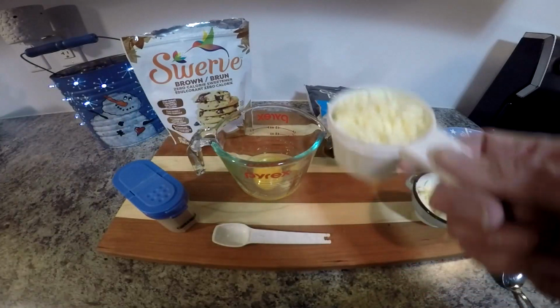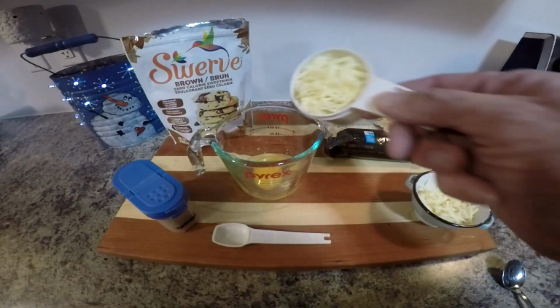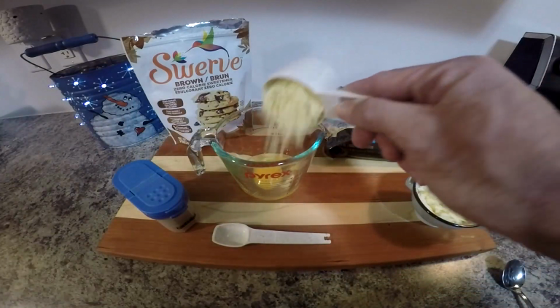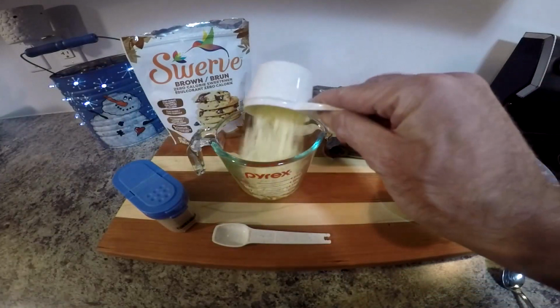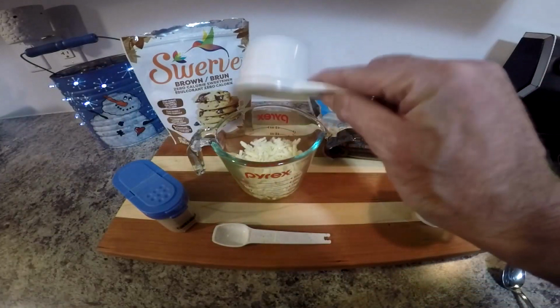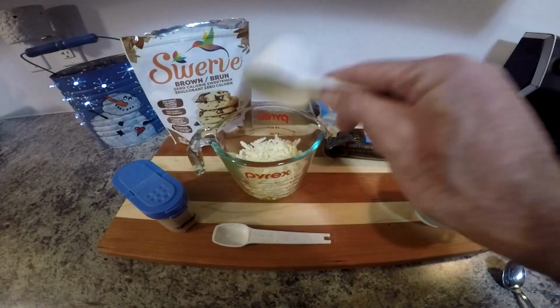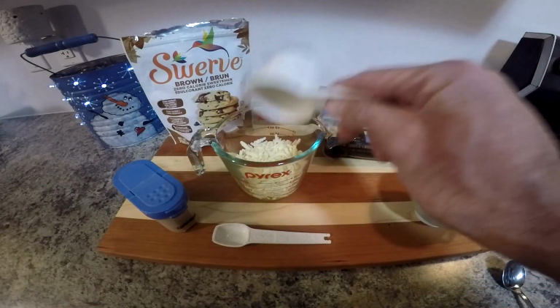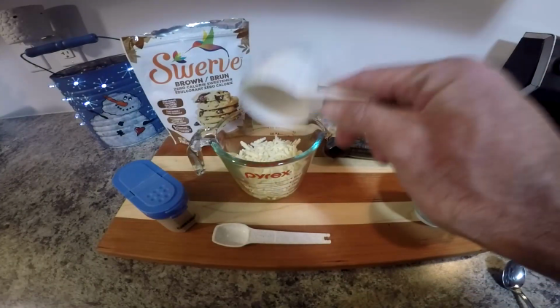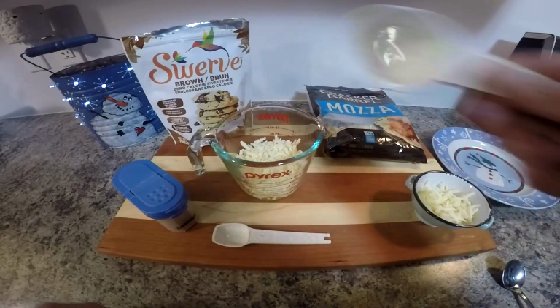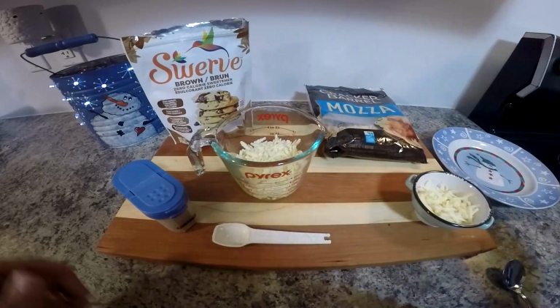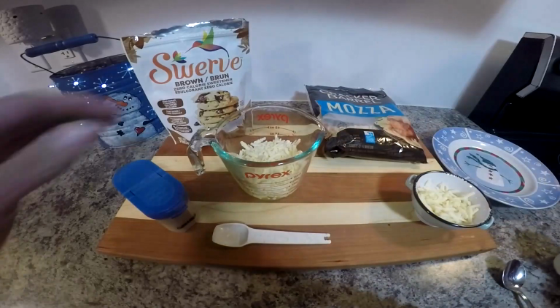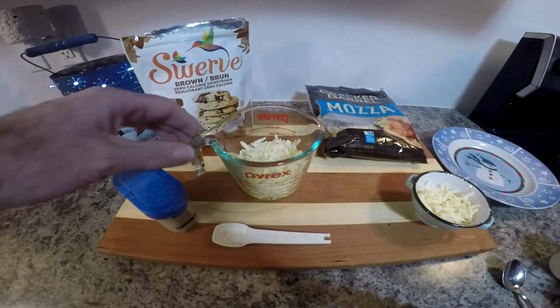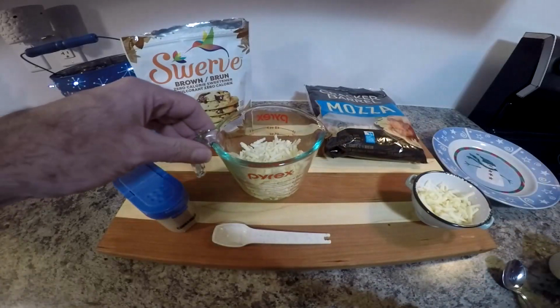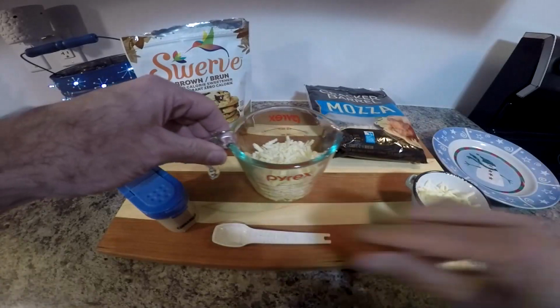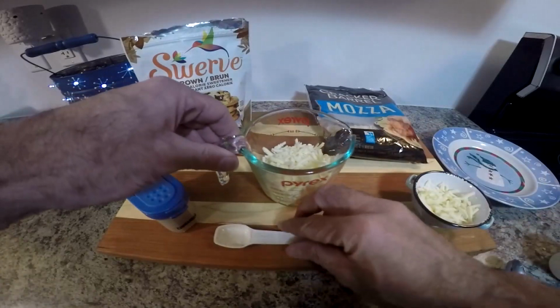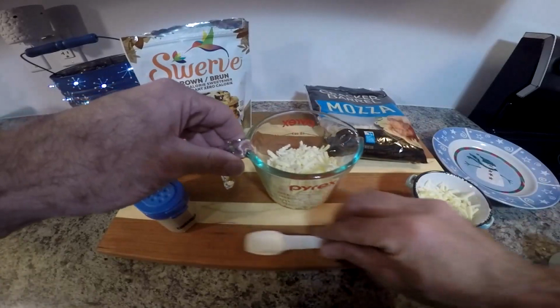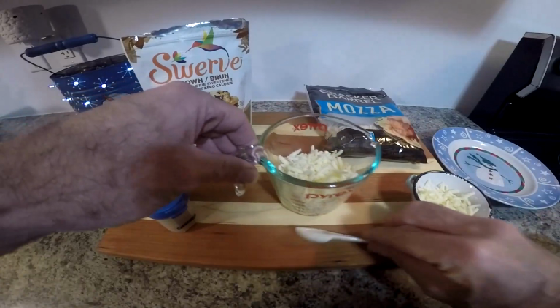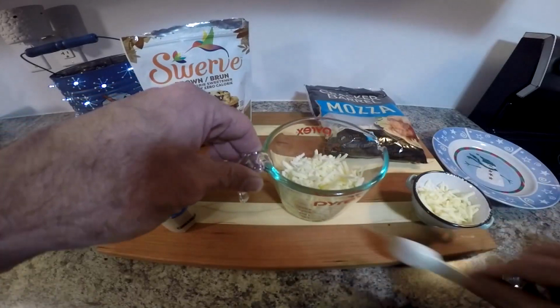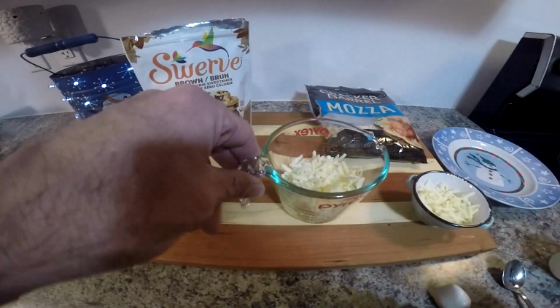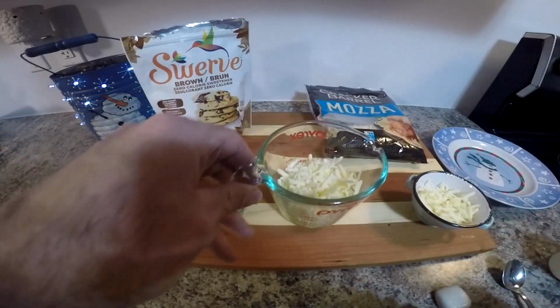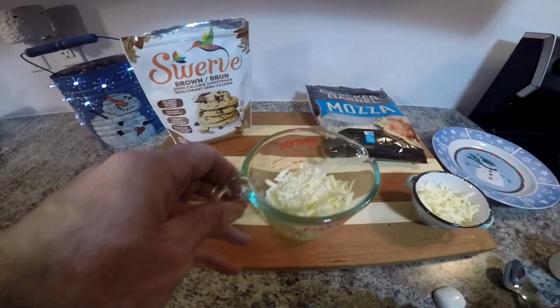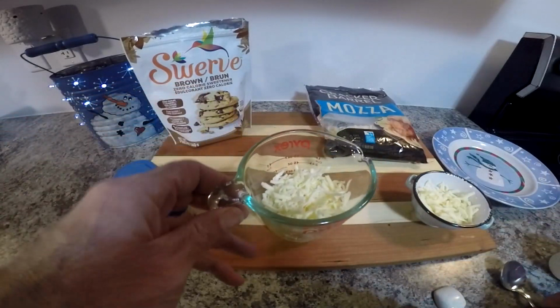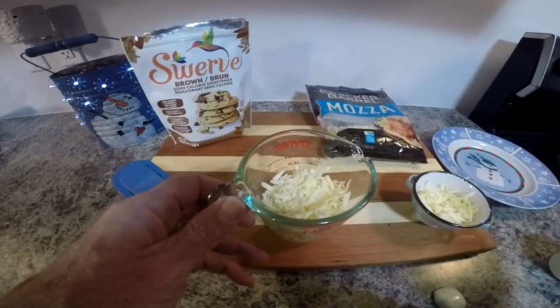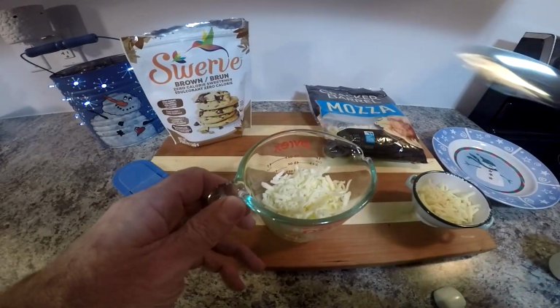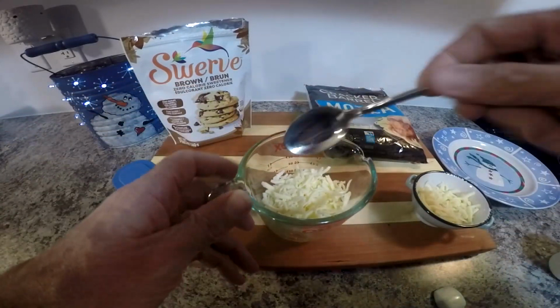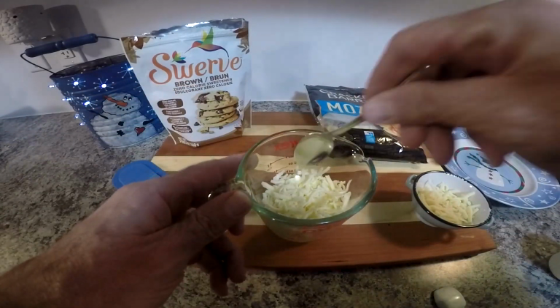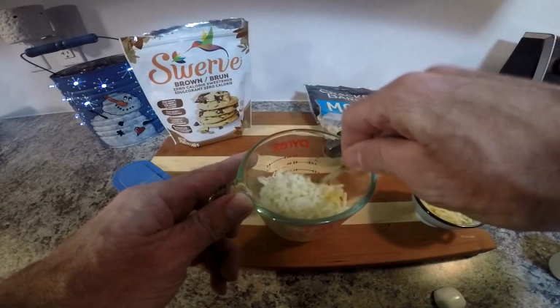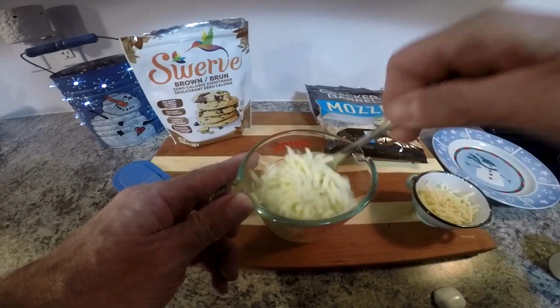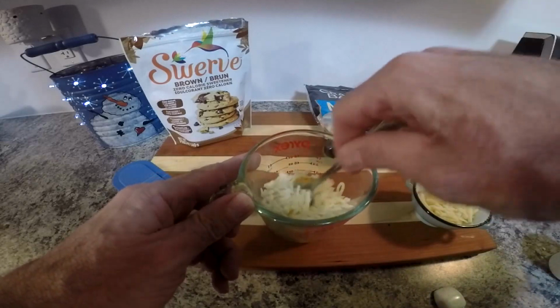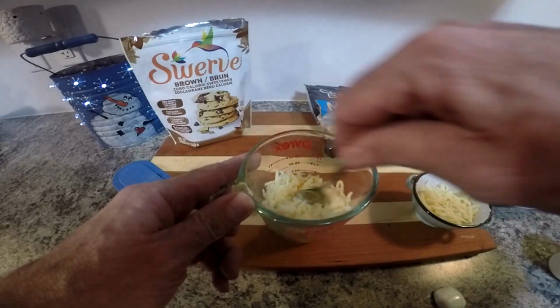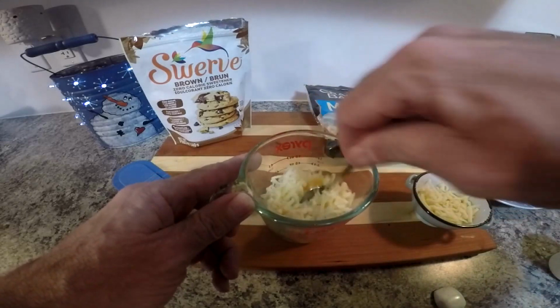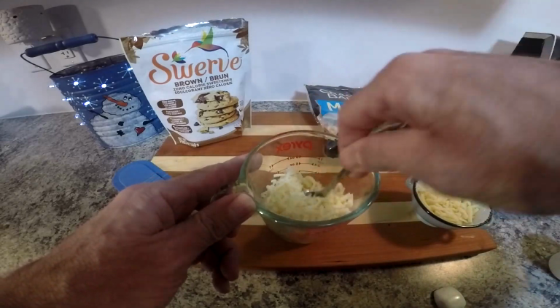So we're going to start by mixing the cheese in with the egg — get that good and mixed up first.